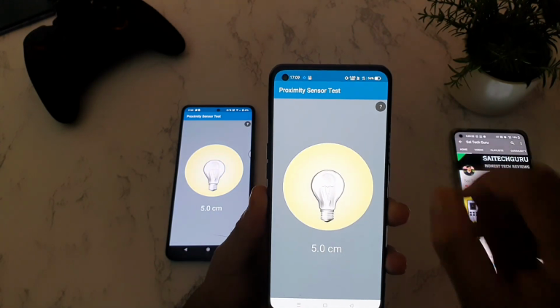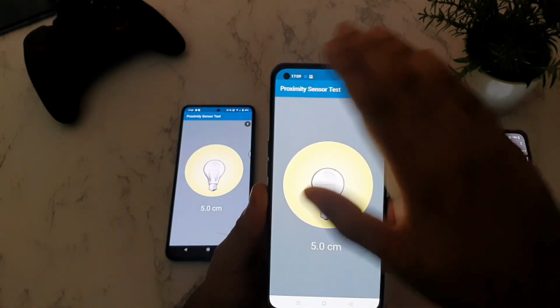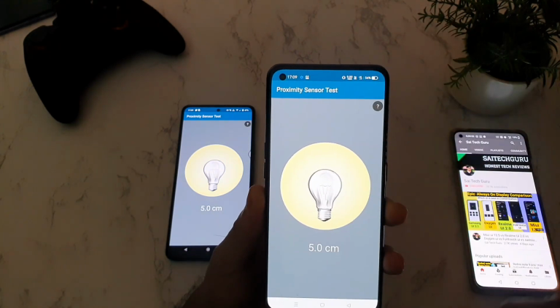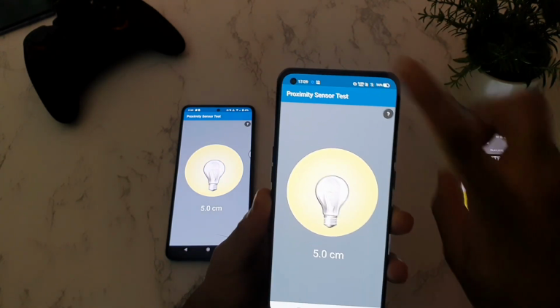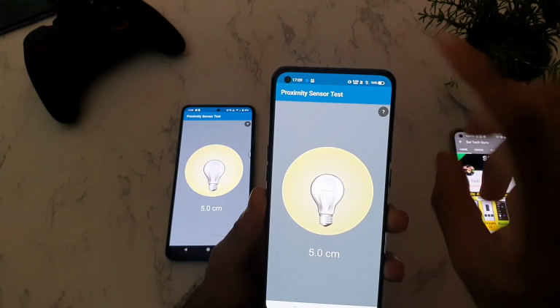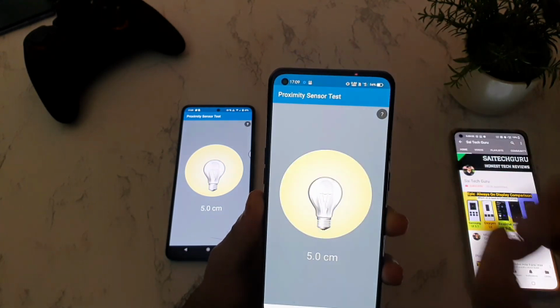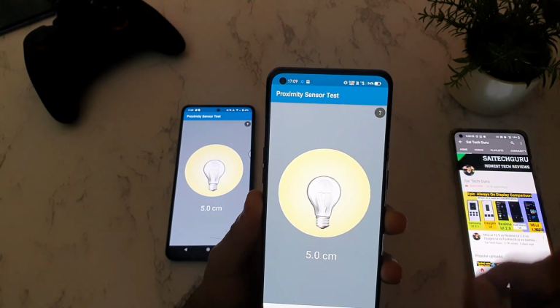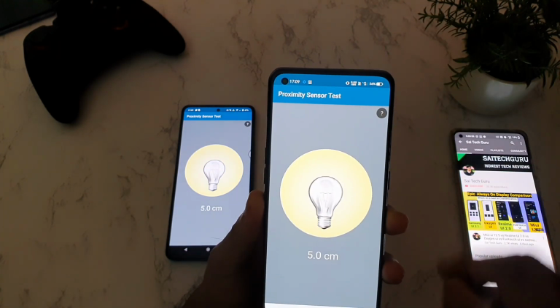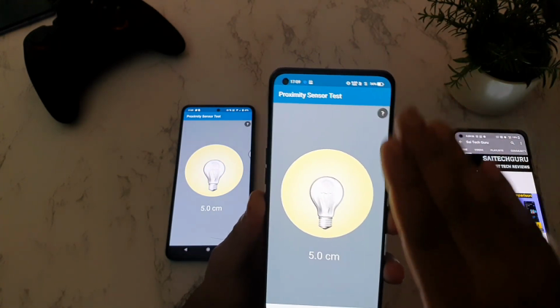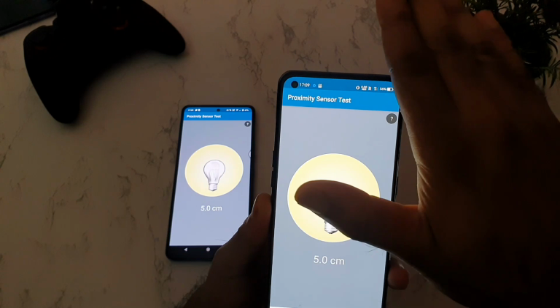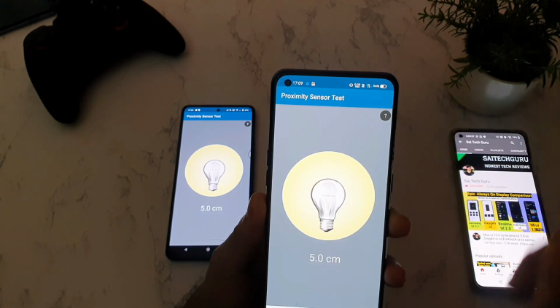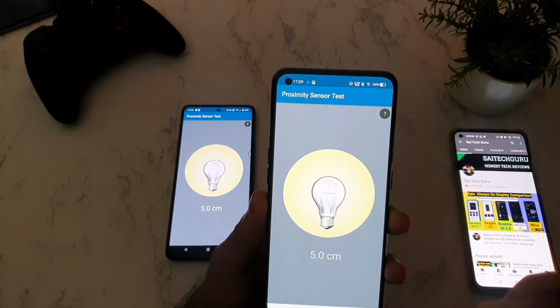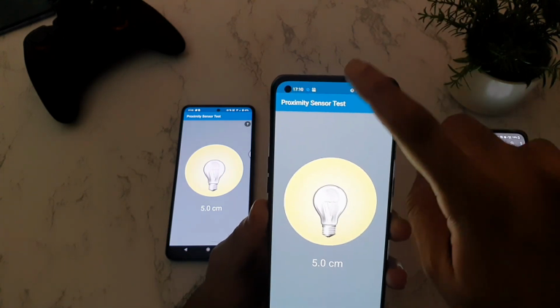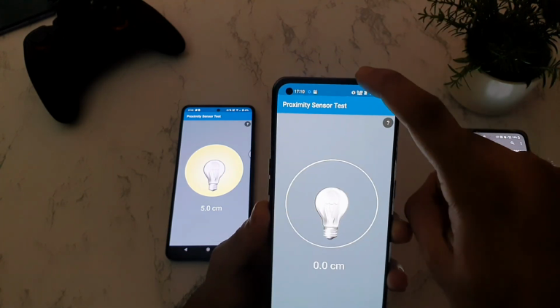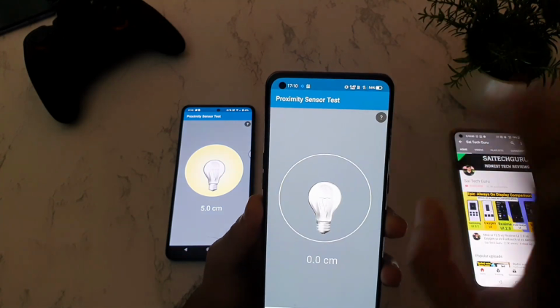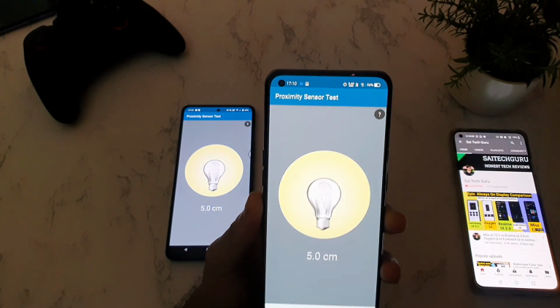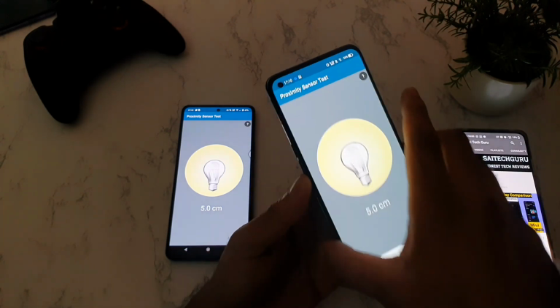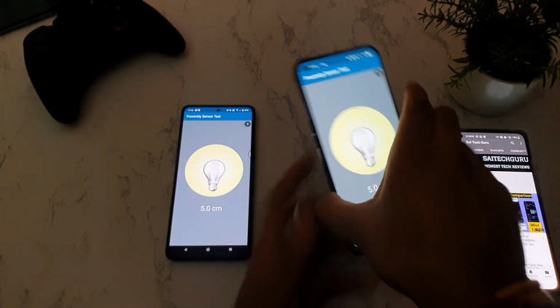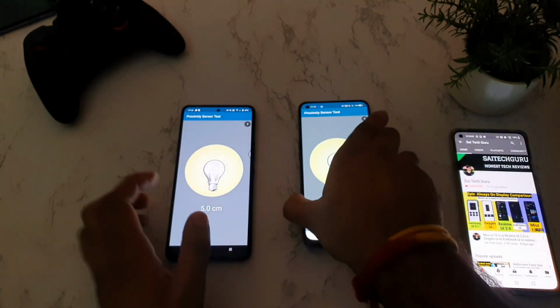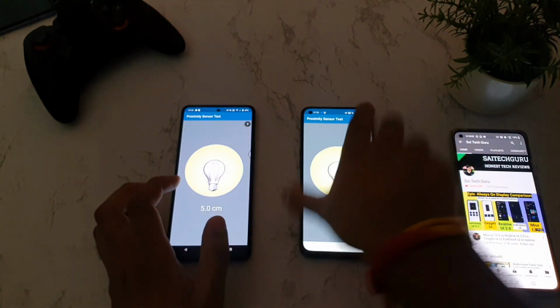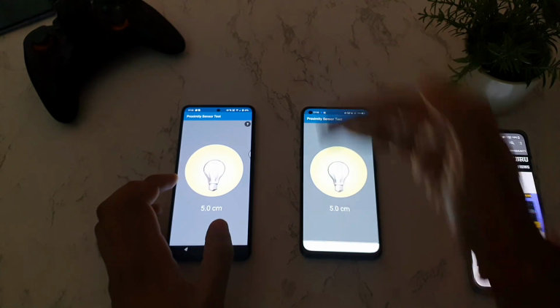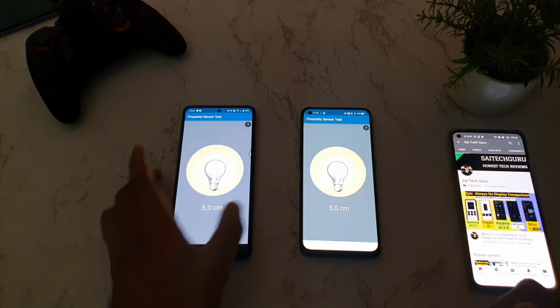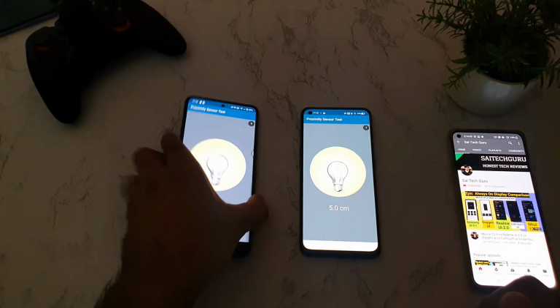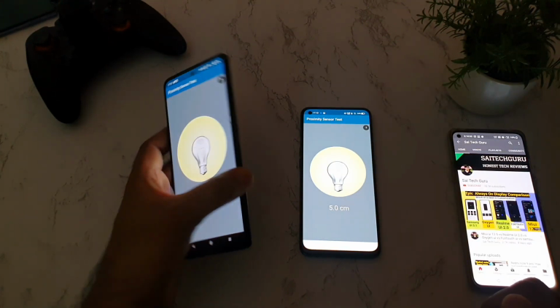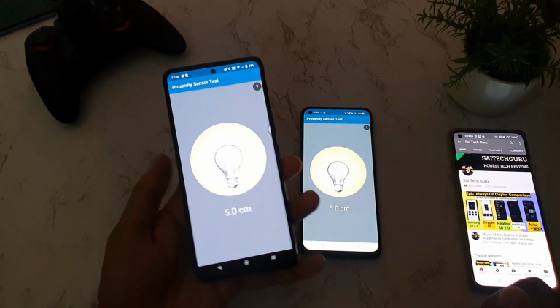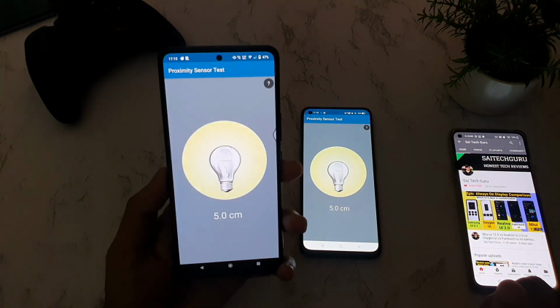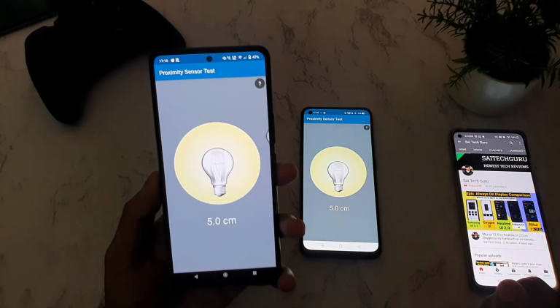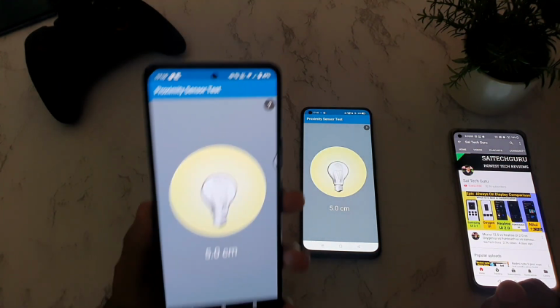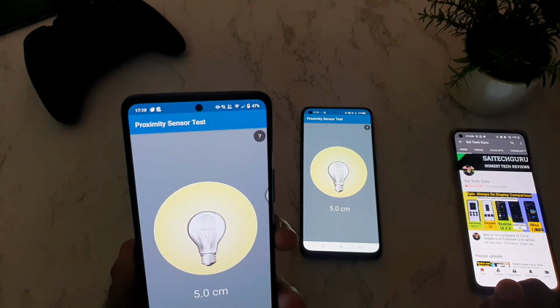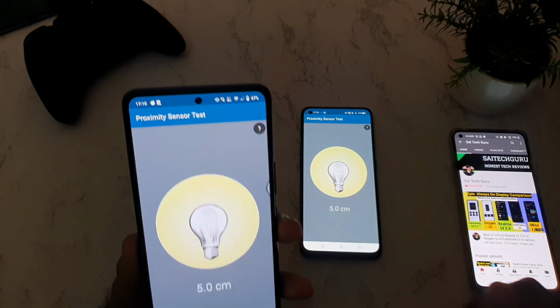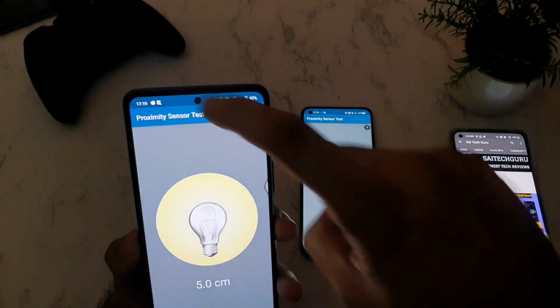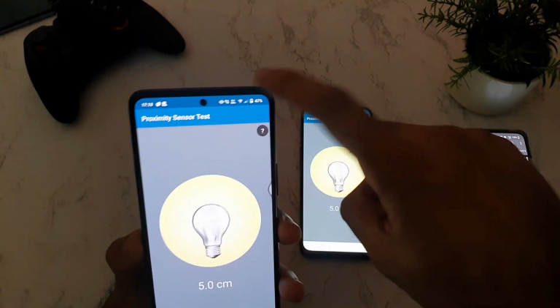If you try to use any kind of screen guard that covers the top area, then the proximity sensor doesn't work properly. So make sure to move the screen guard slightly downwards if possible to keep that area clear.